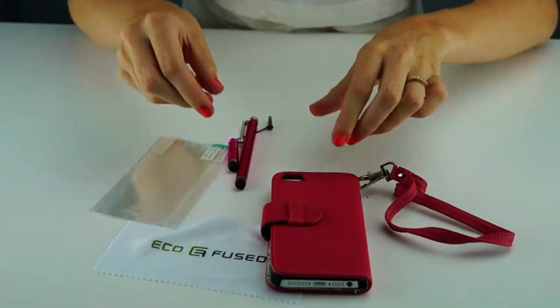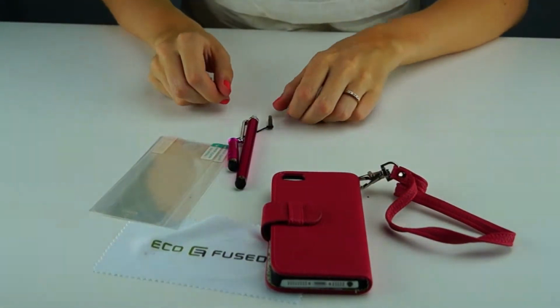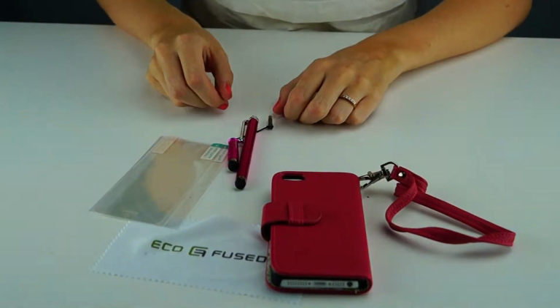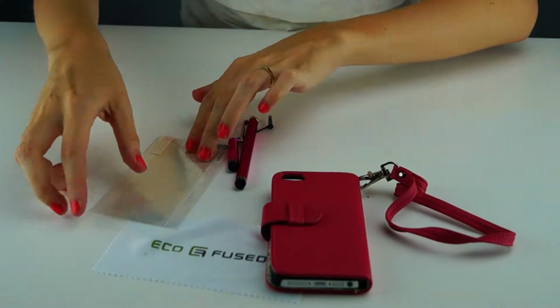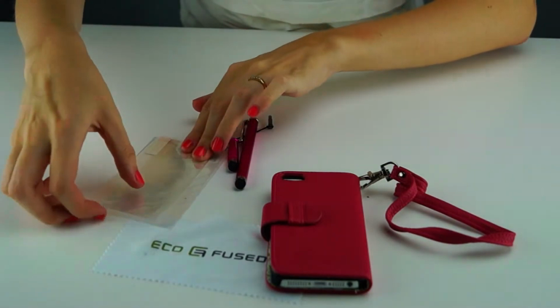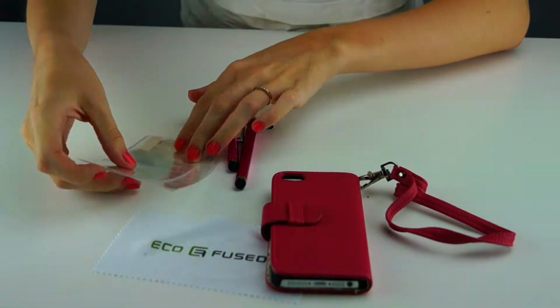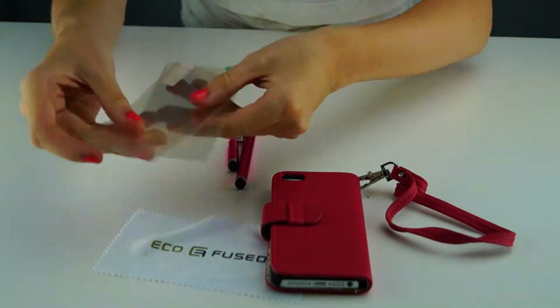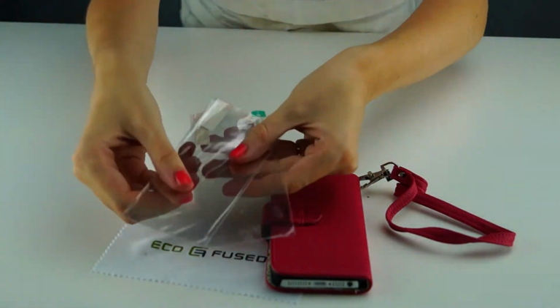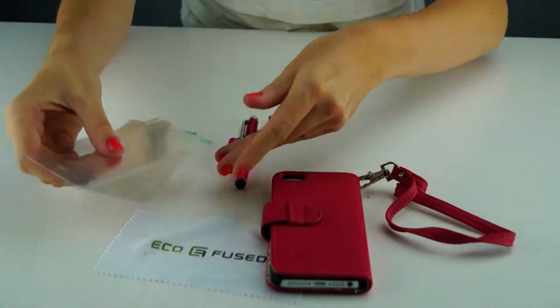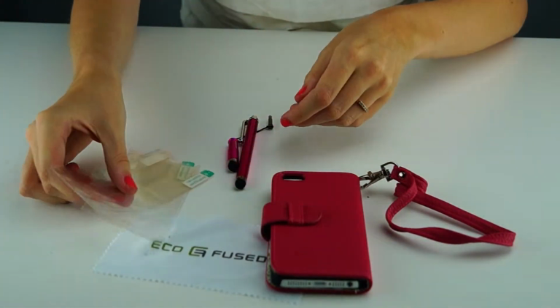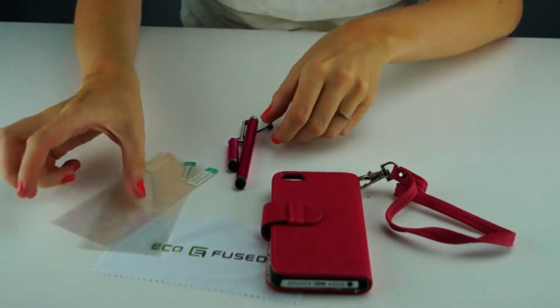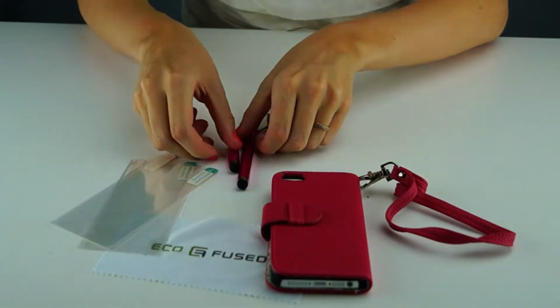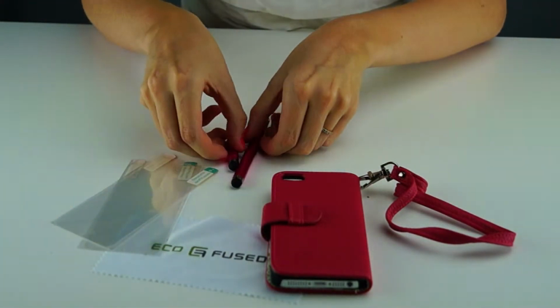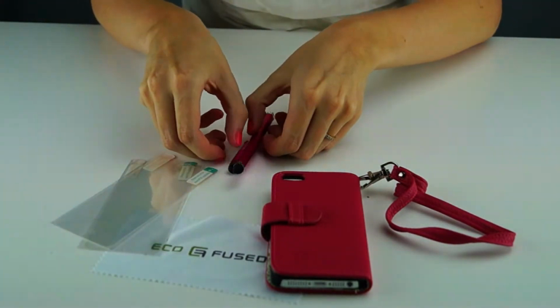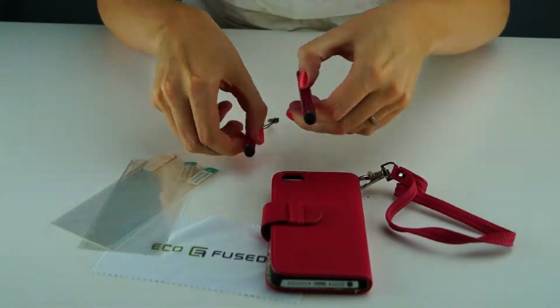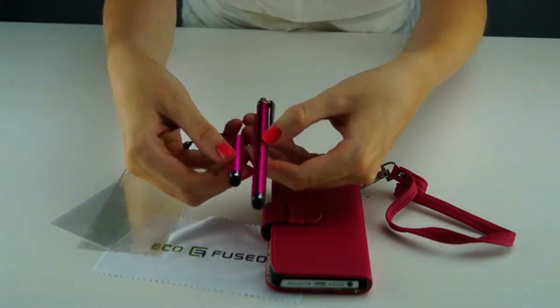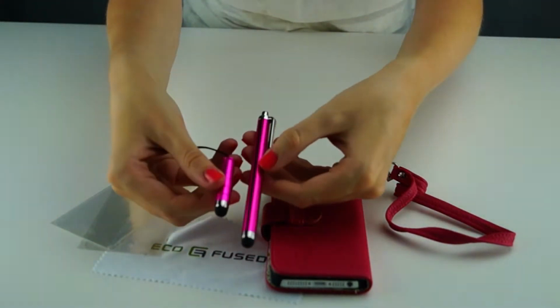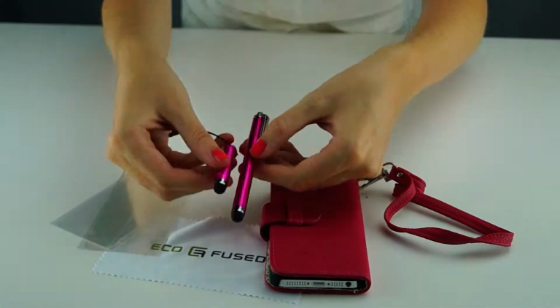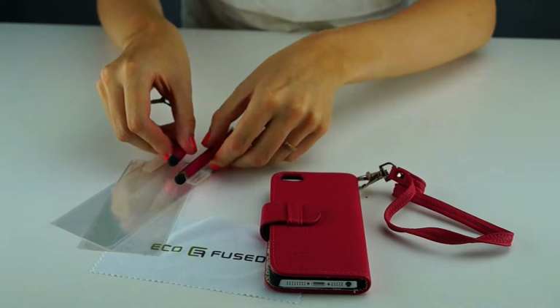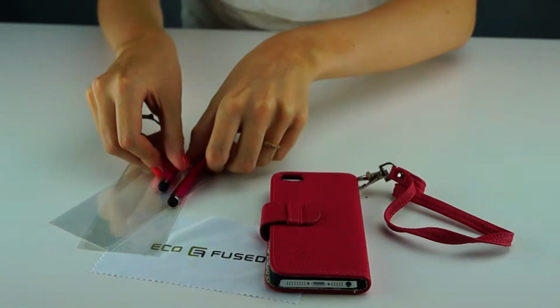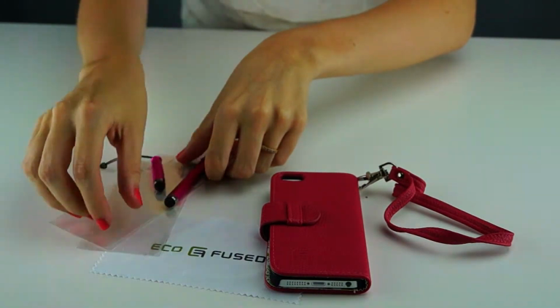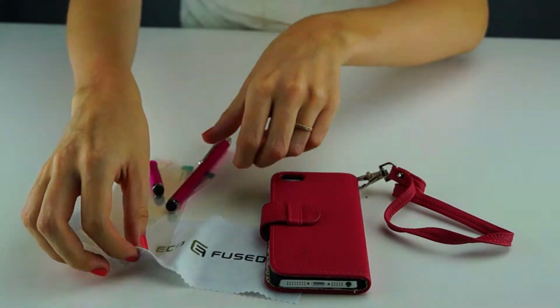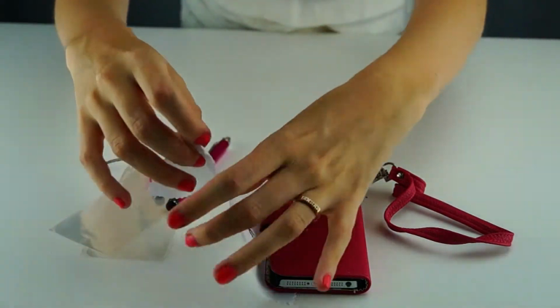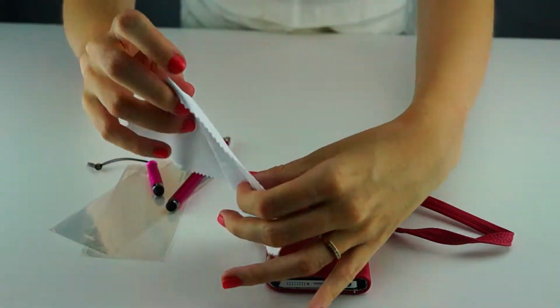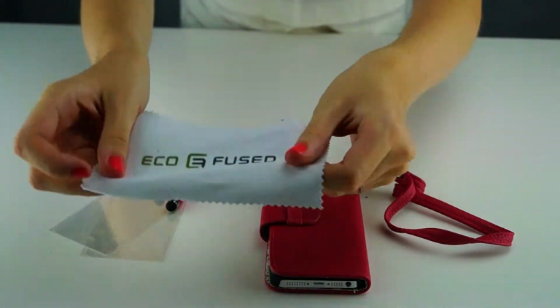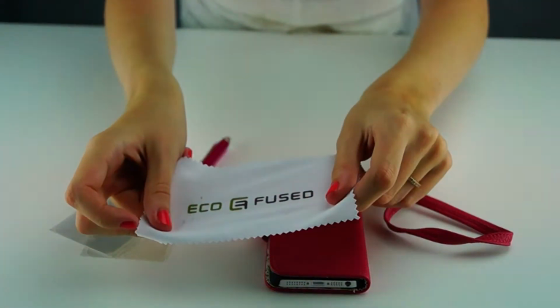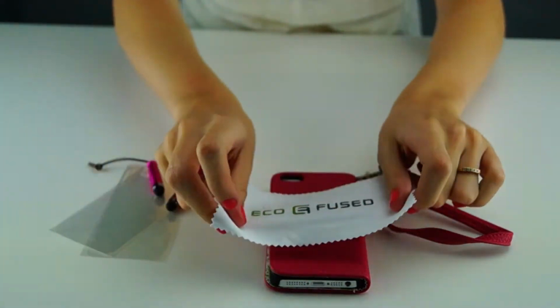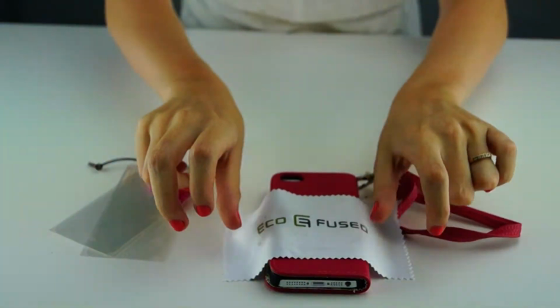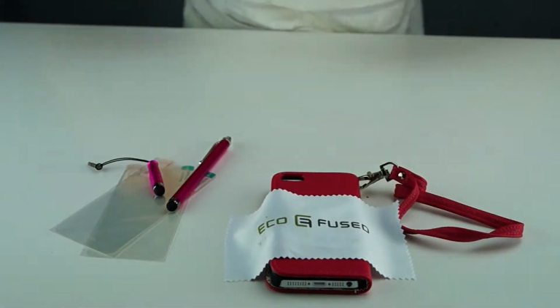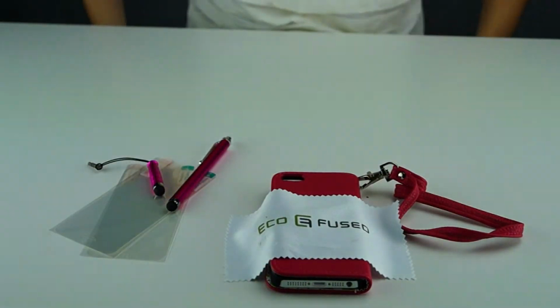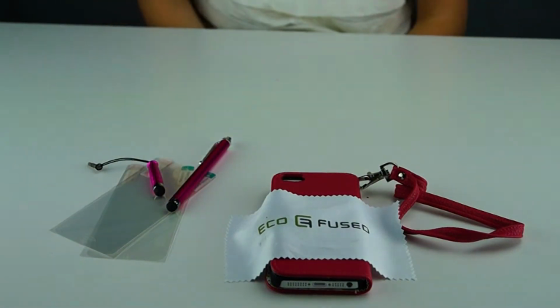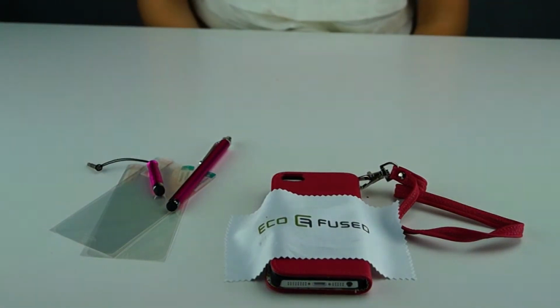Included with this case are two screen protectors, one long and one short hot pink stylus pen, and one Ecofuse cleaning cloth. To purchase this, go to the link down below.